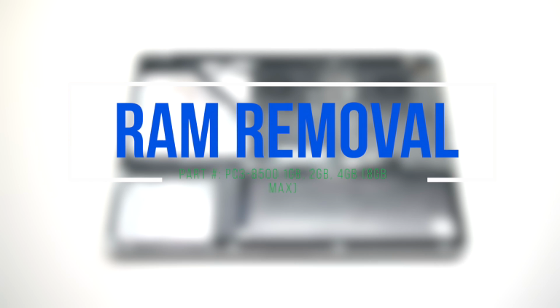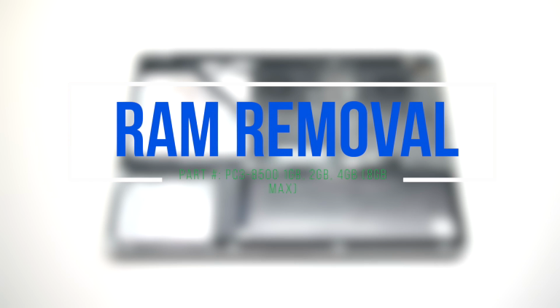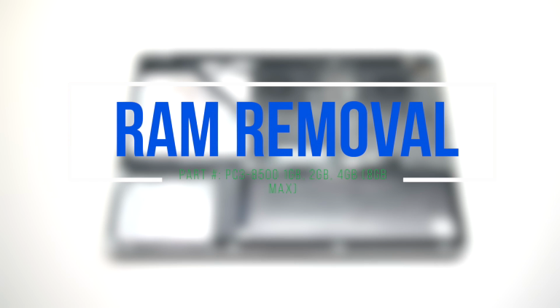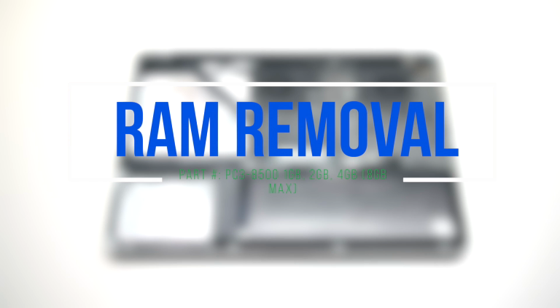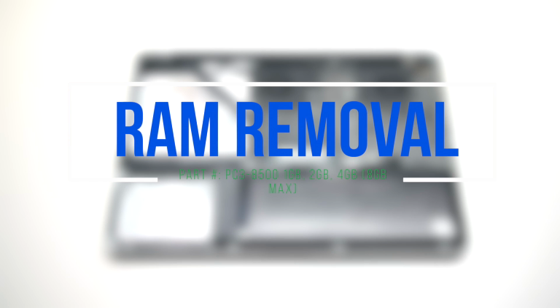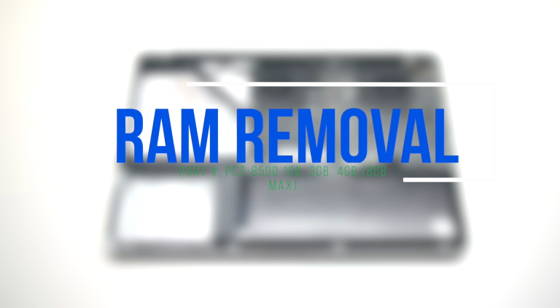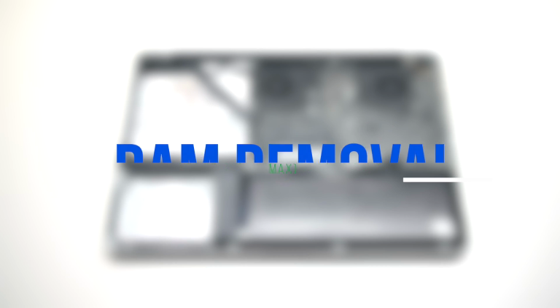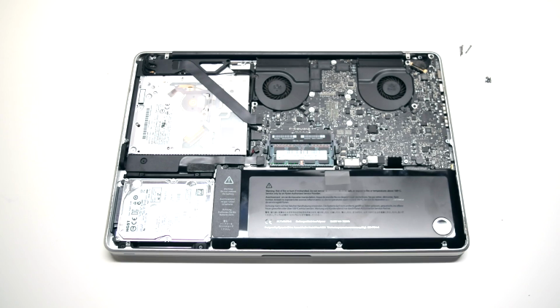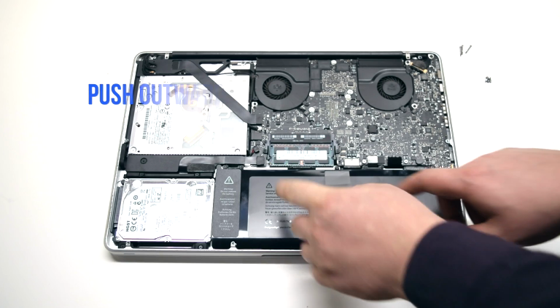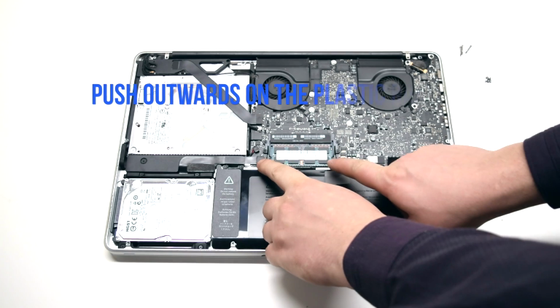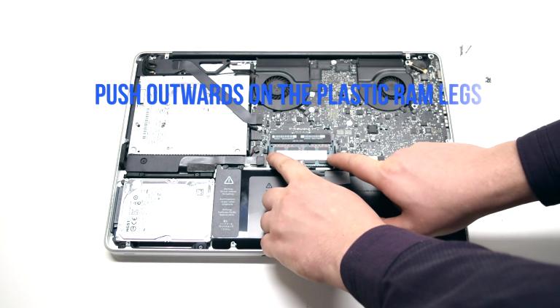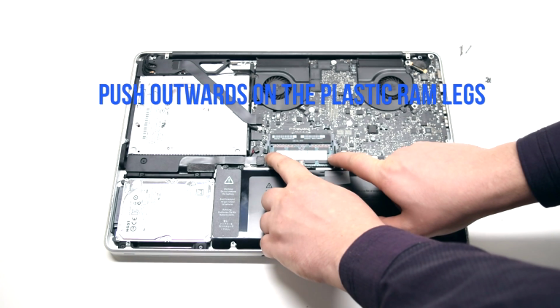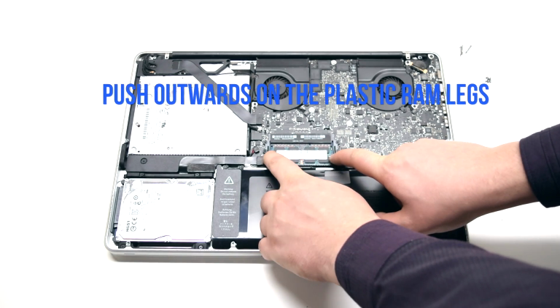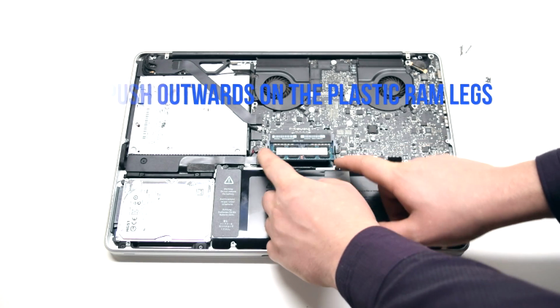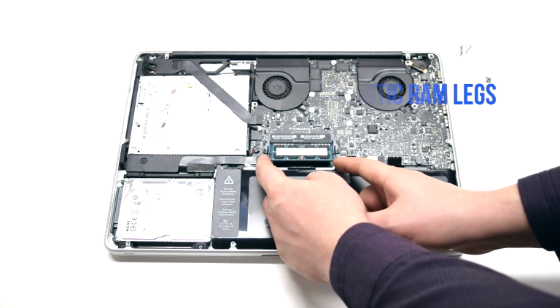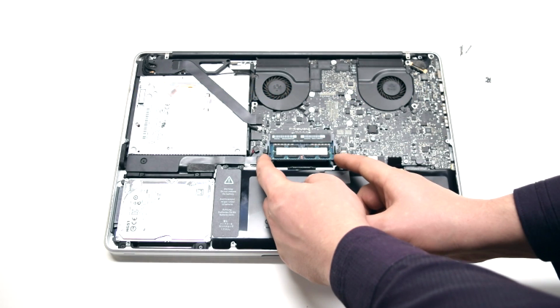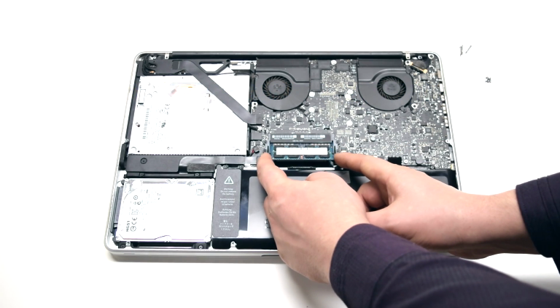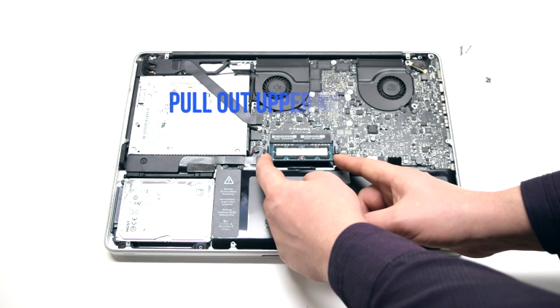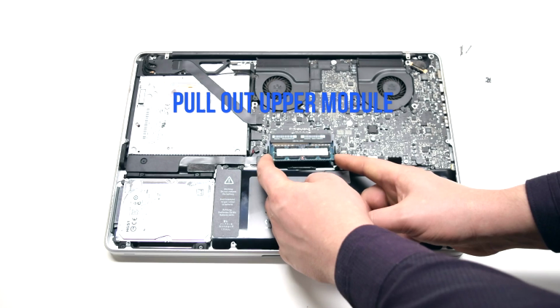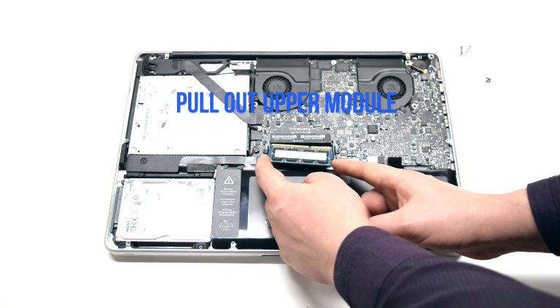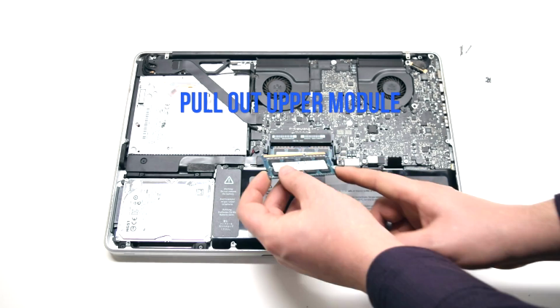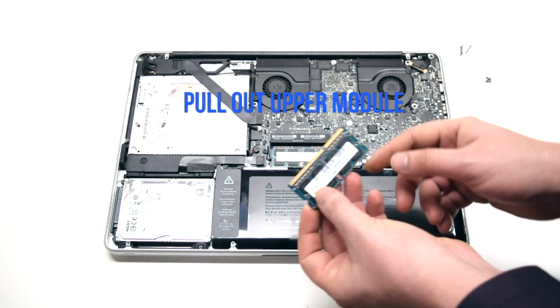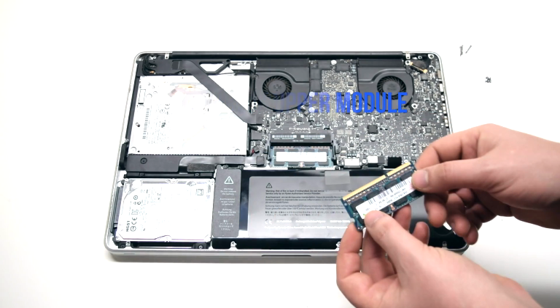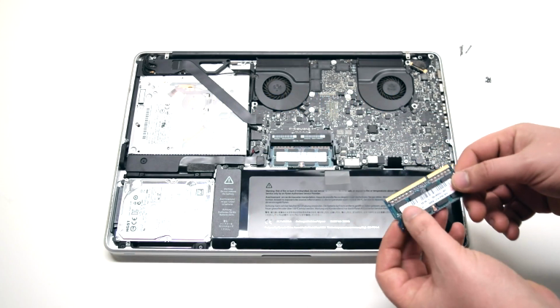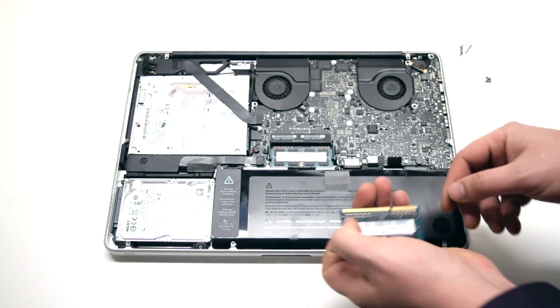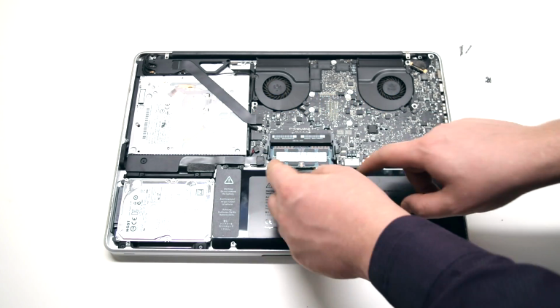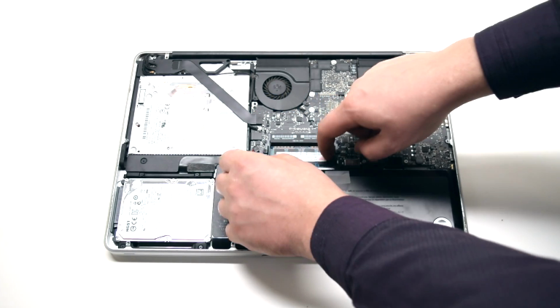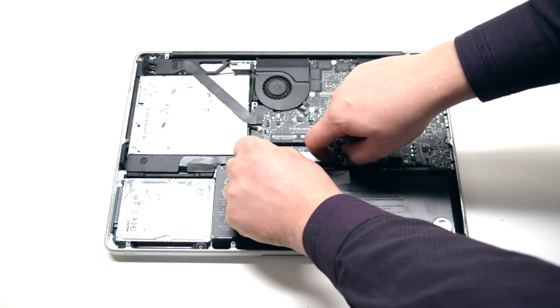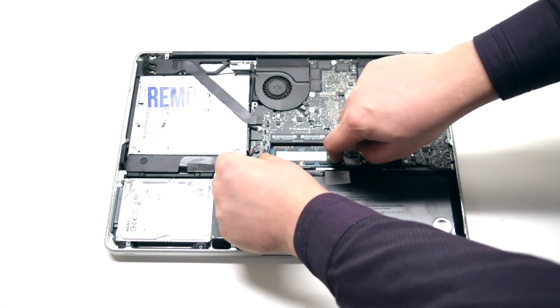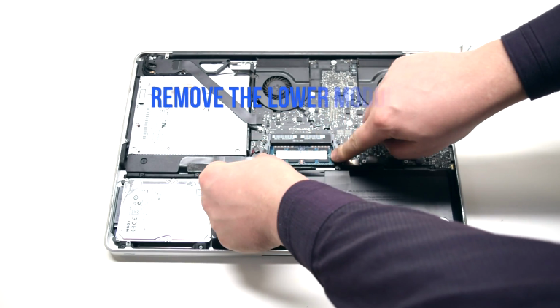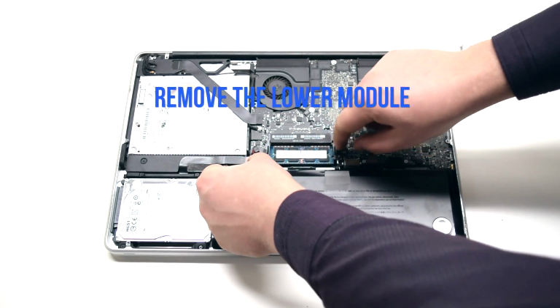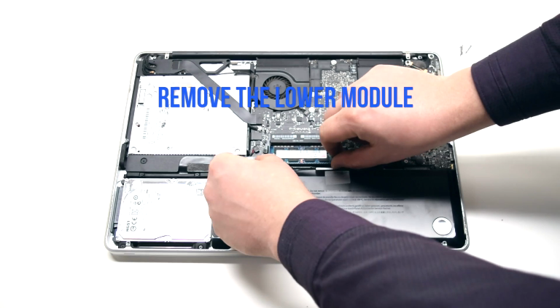RAM removal. With both fingers, push outwards on the plastic RAM legs. This will cause the module to pop up. Go ahead and pull it out. Perform the same procedure on the lower module.